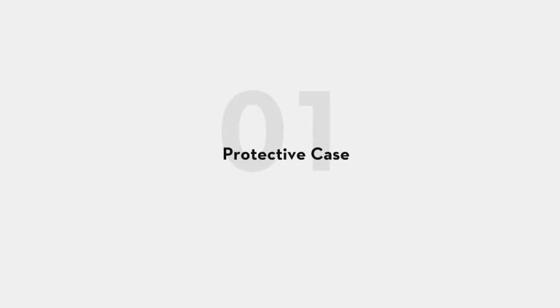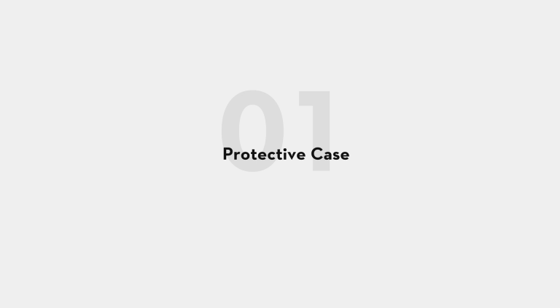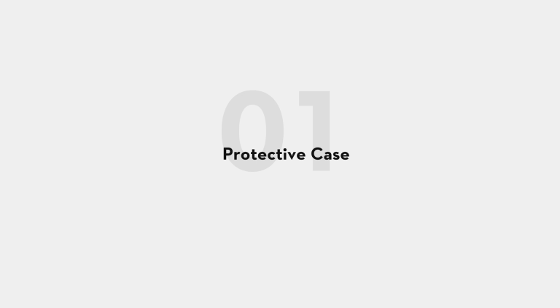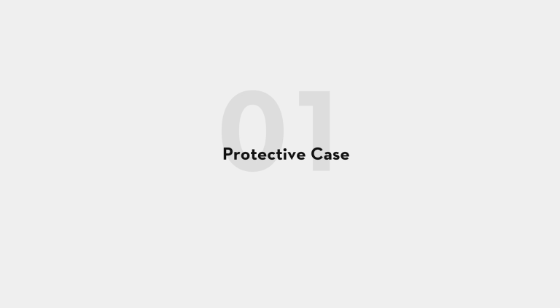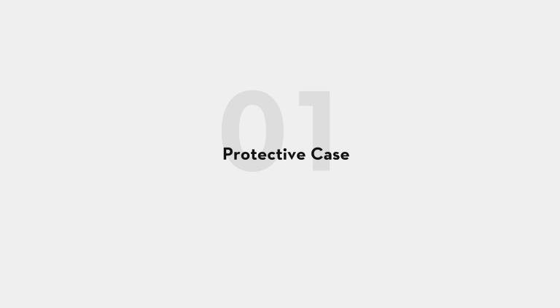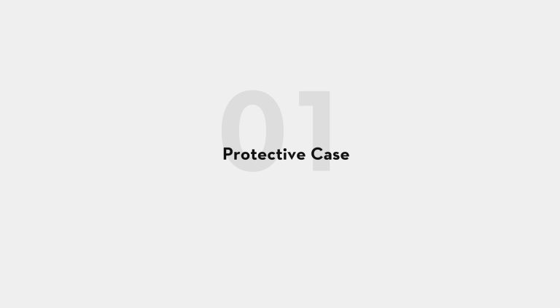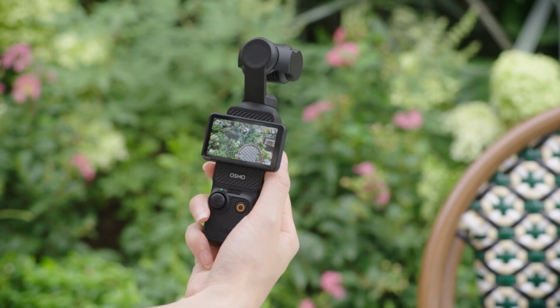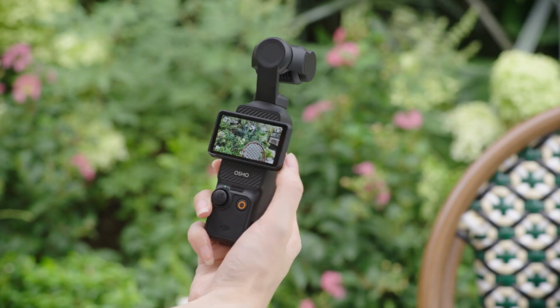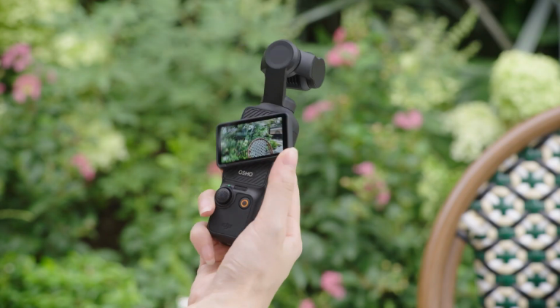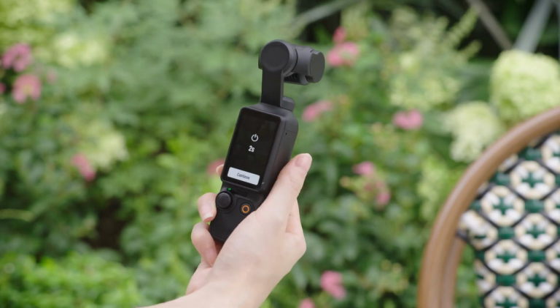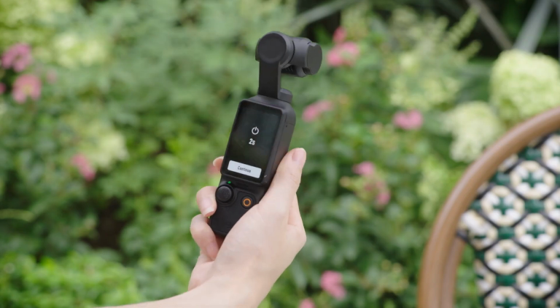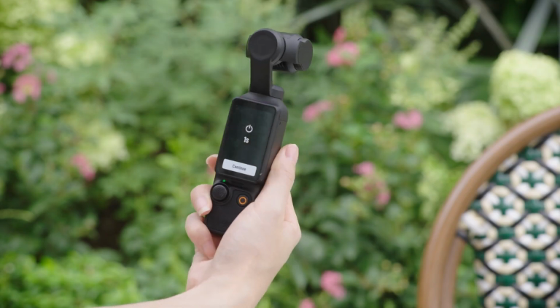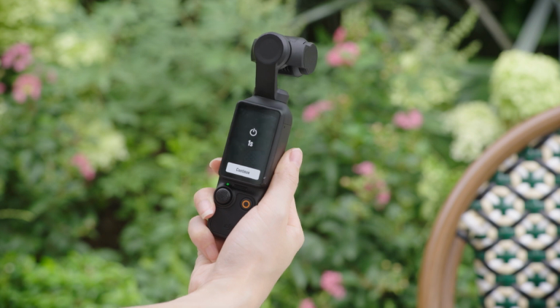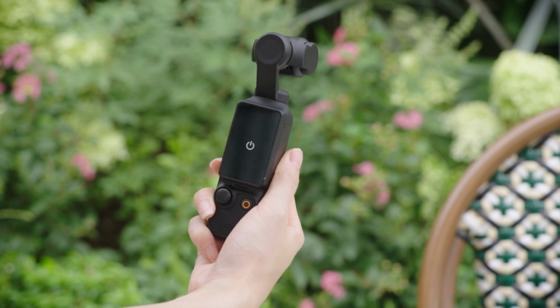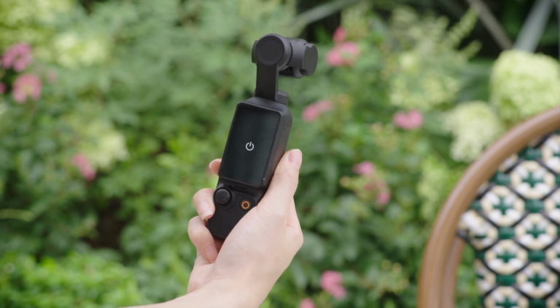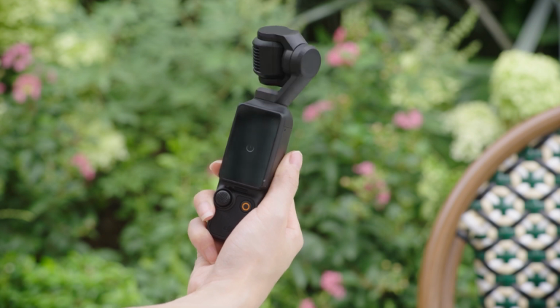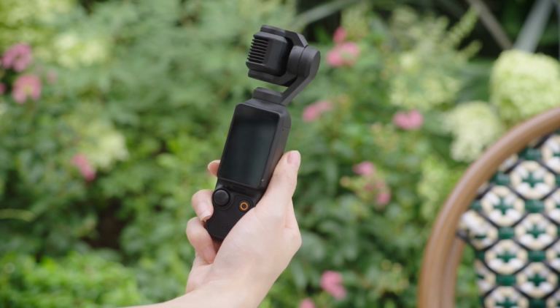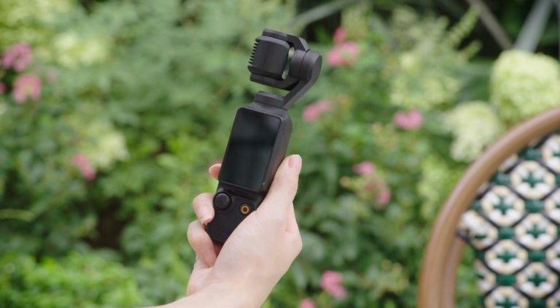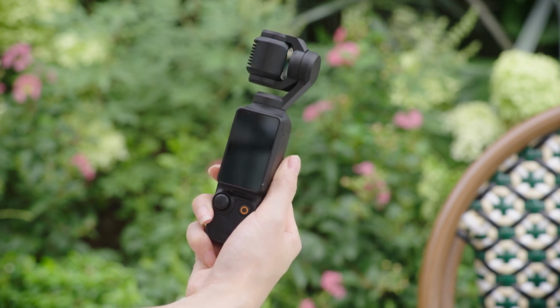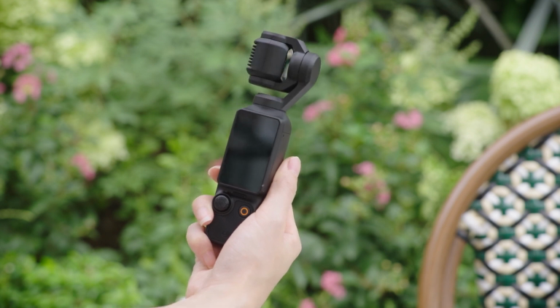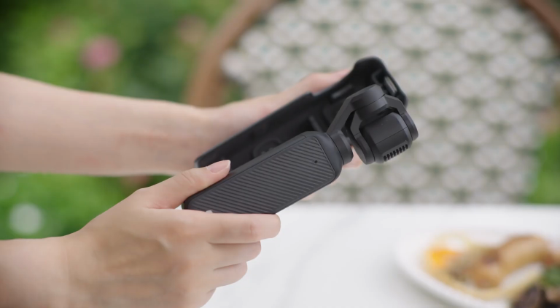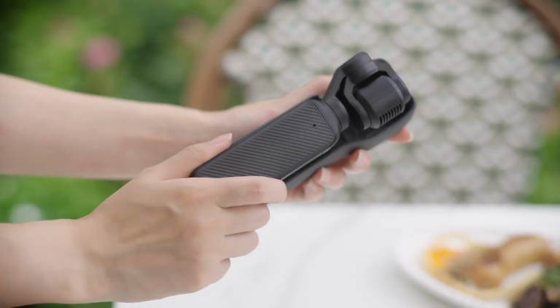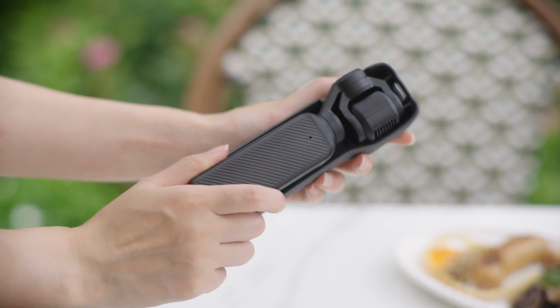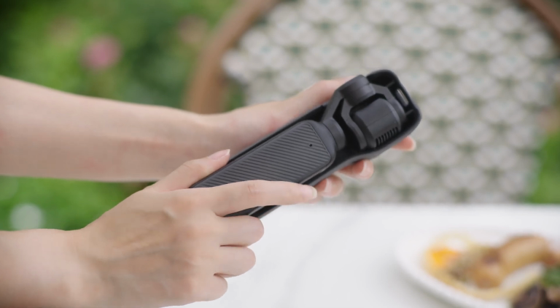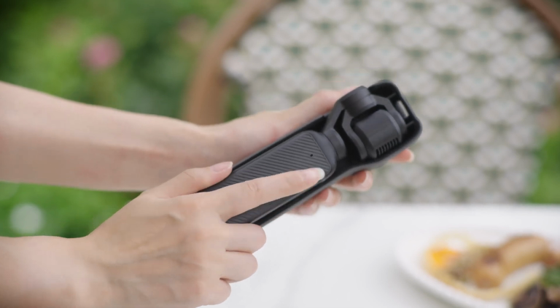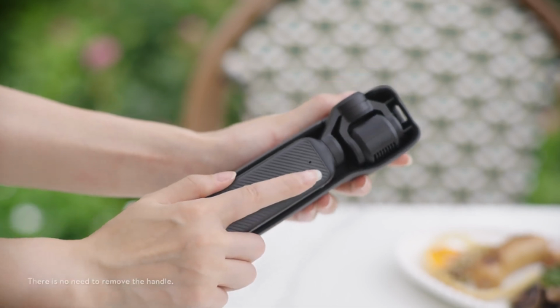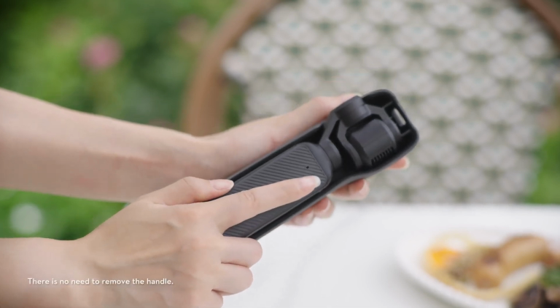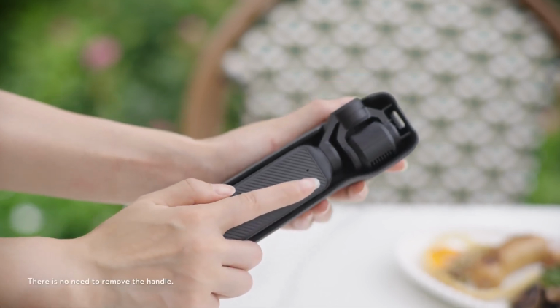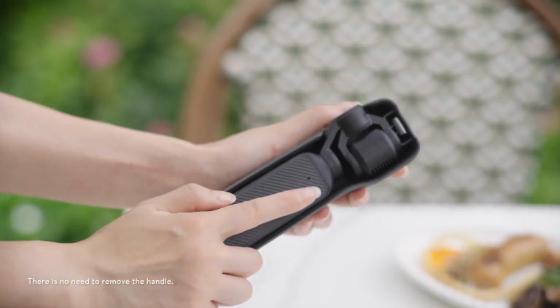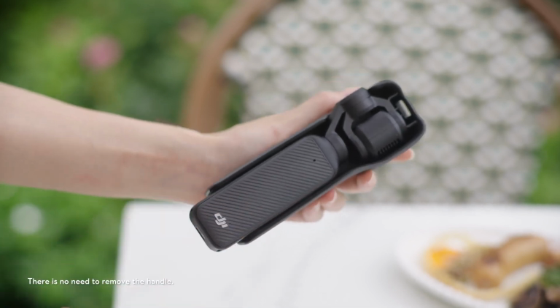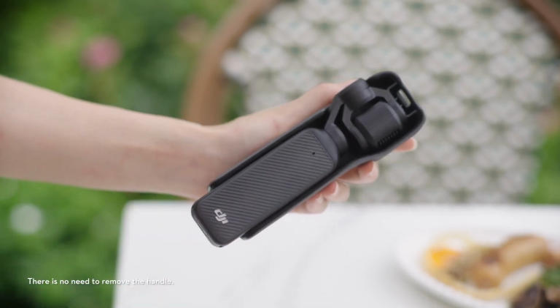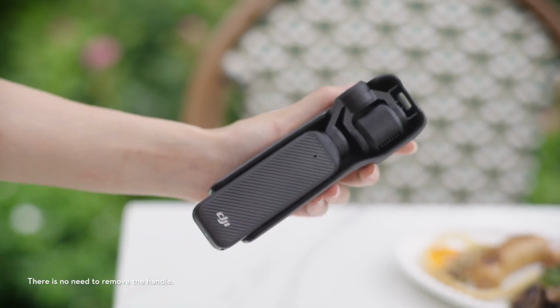Protective case. After the device is powered off, it will automatically enter storage mode. Simply turn the screen inward and align the top end of the gimbal access arm with the top end of the protective case, then fit the camera in the case.